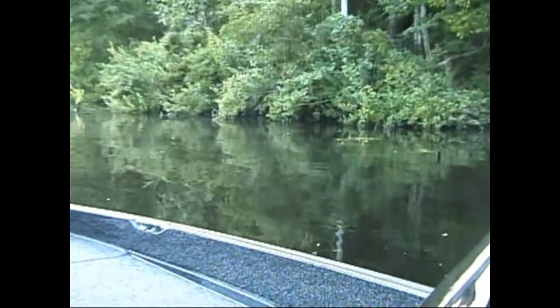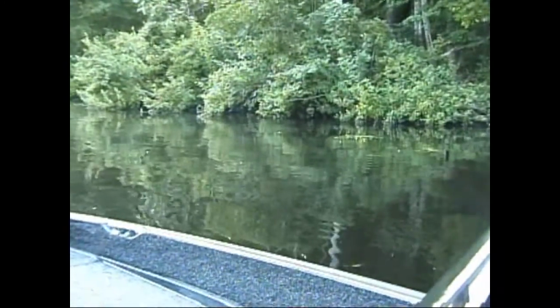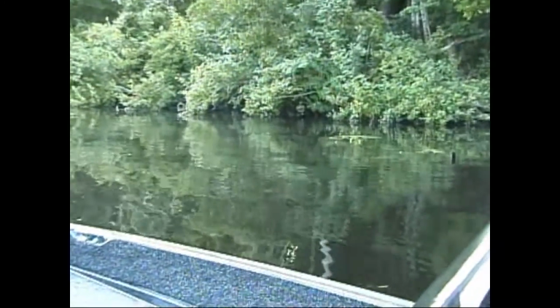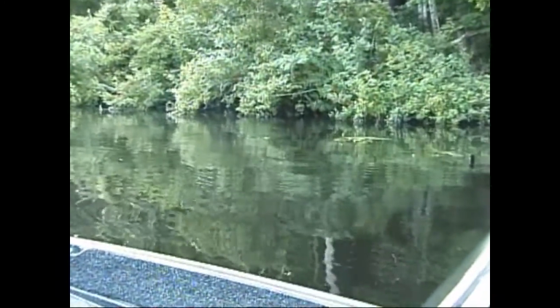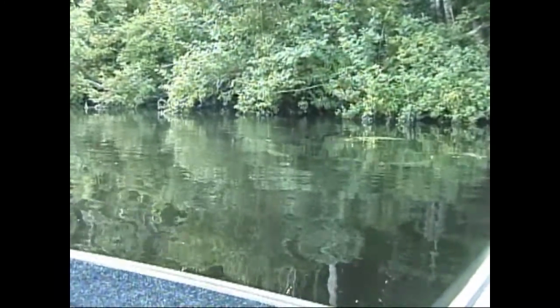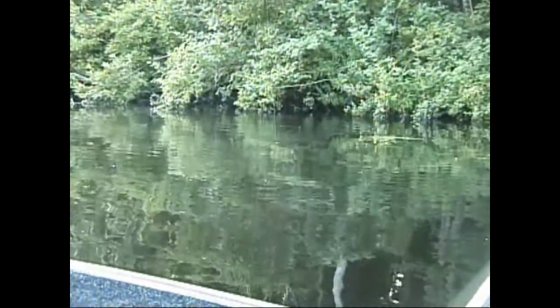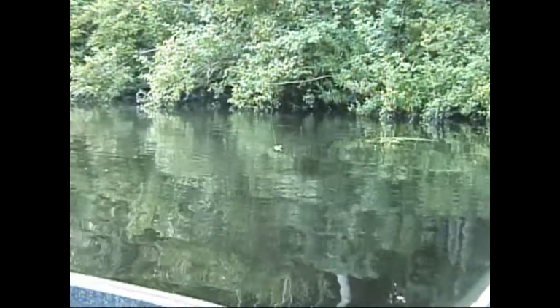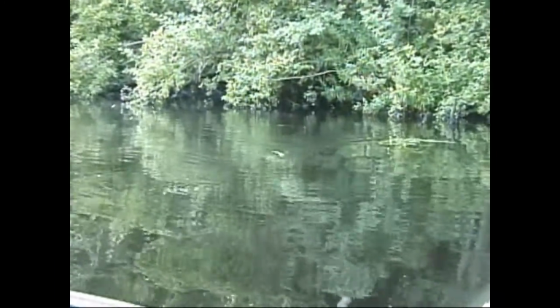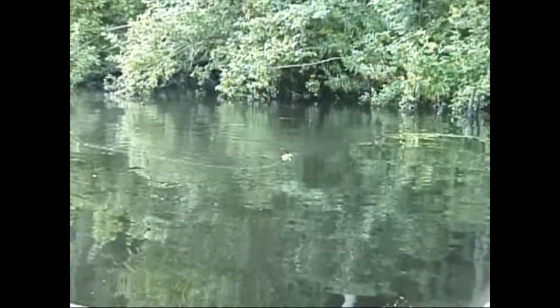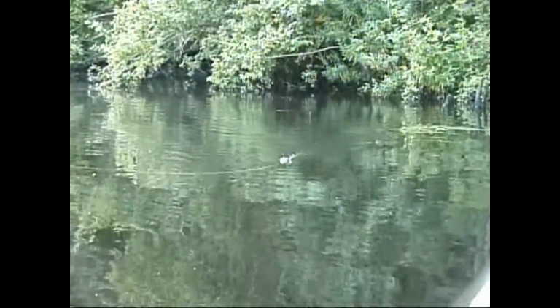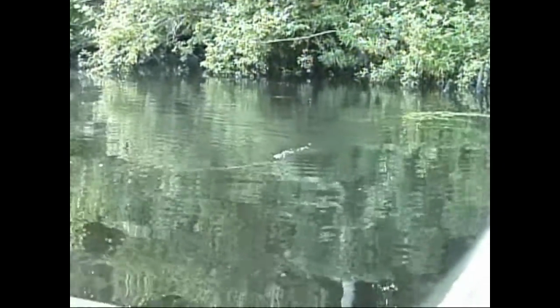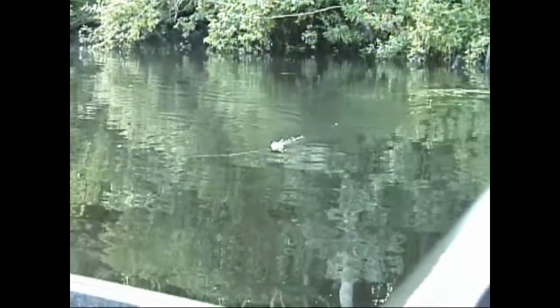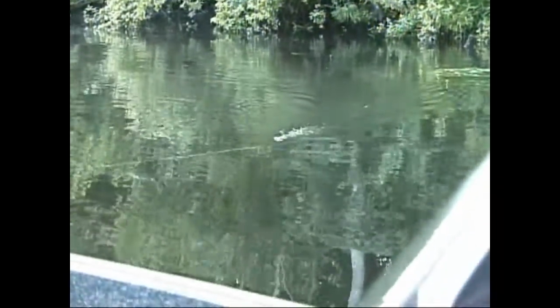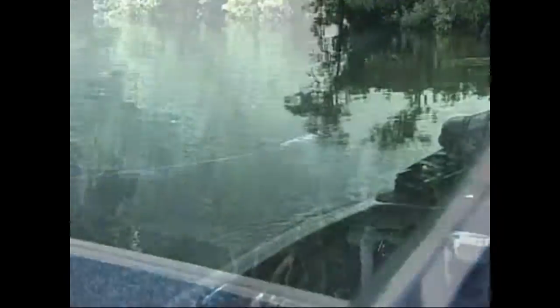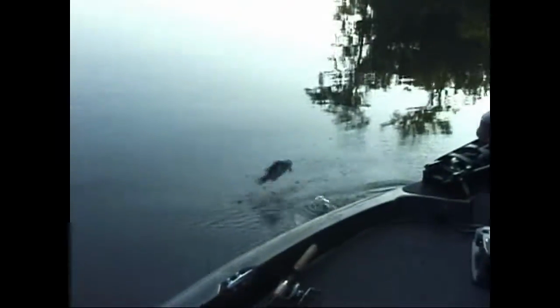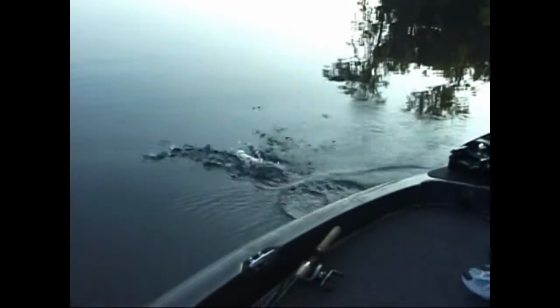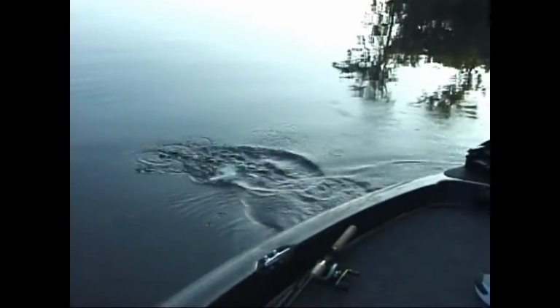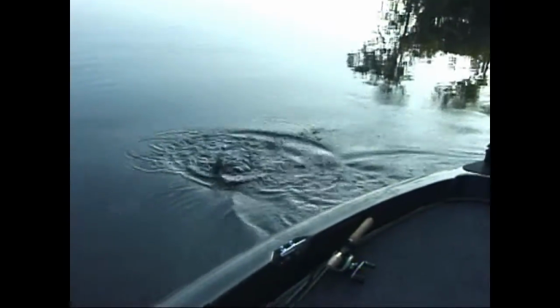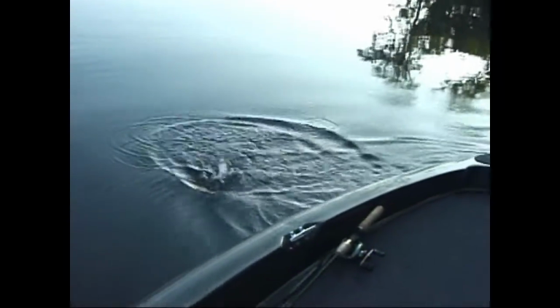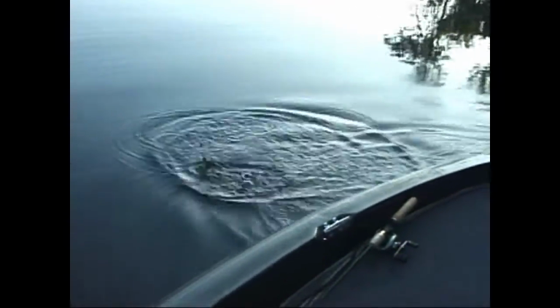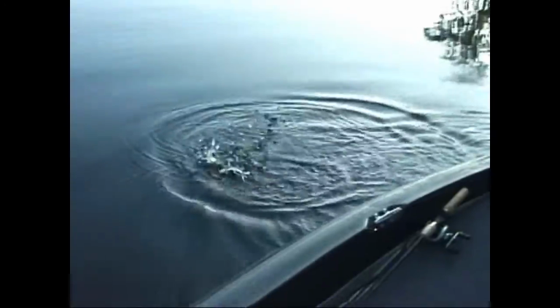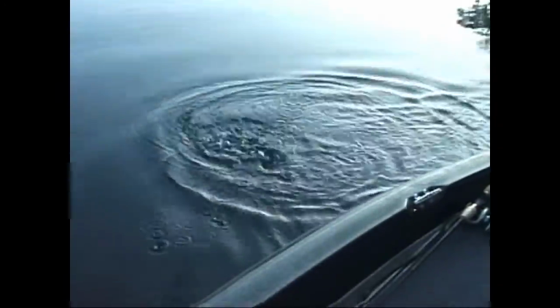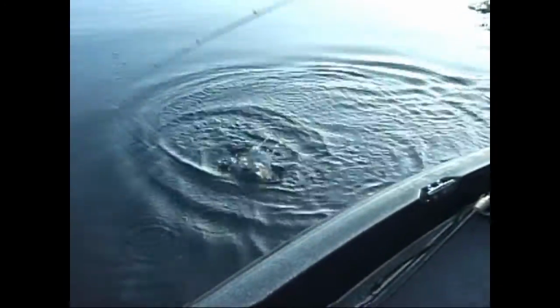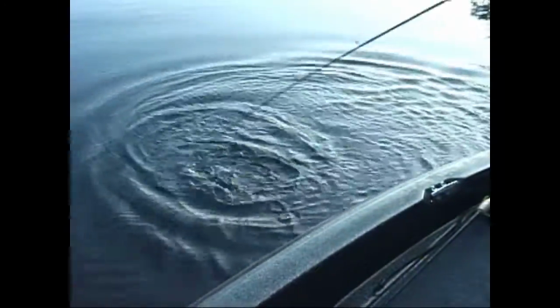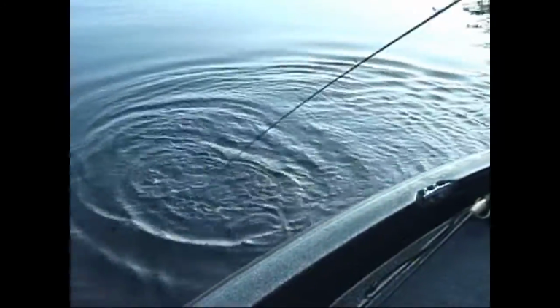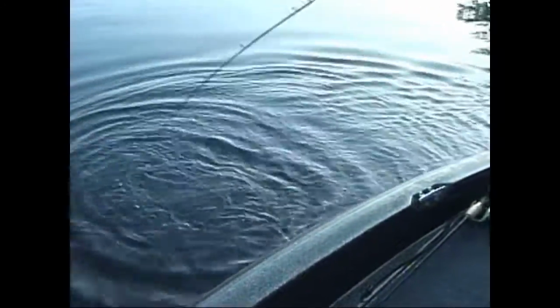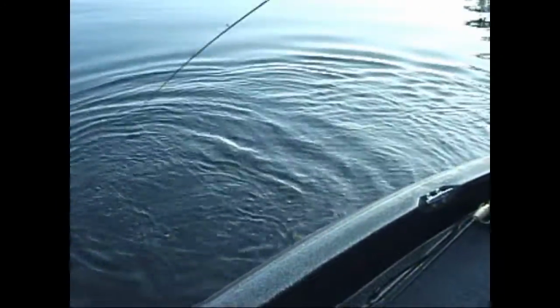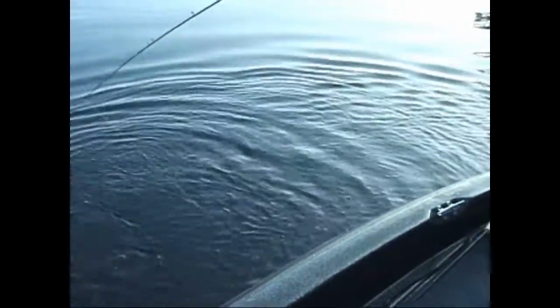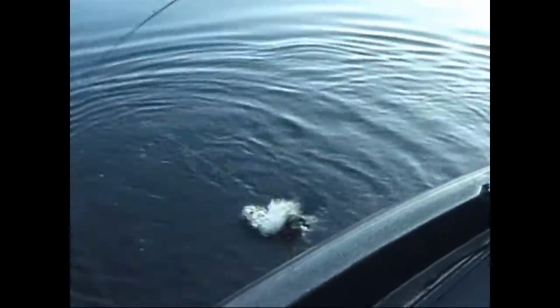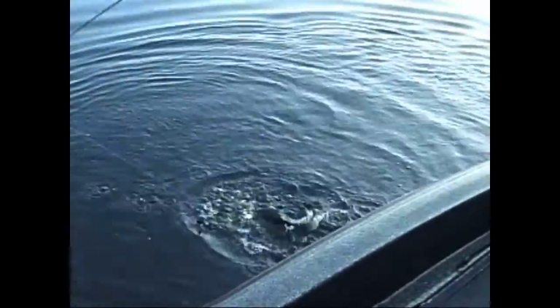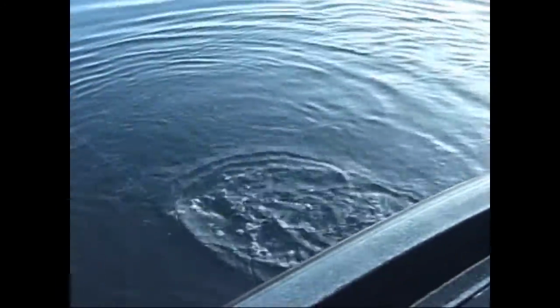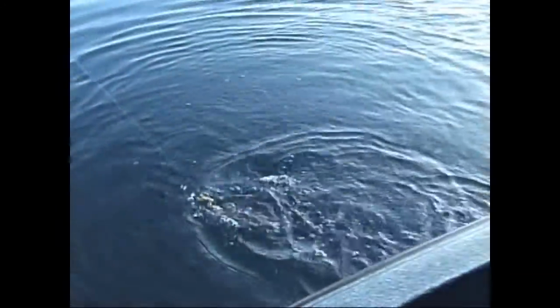Larry's fishing a buzz bait right now. I think he's fishing a Bangalore — a little jerk topwater jerk bait. He hooks up with a bass here.